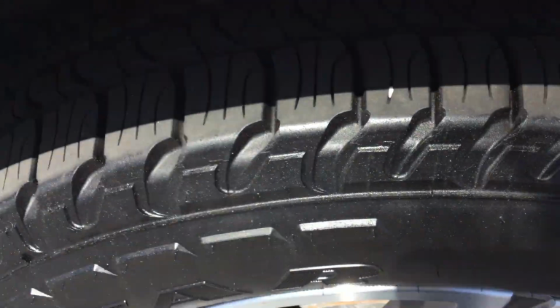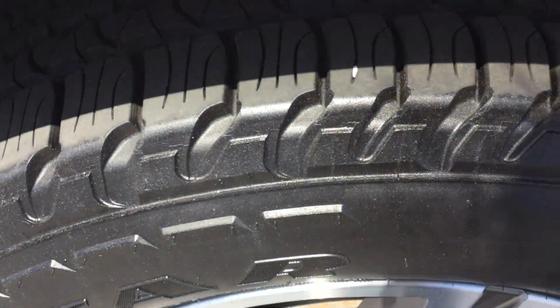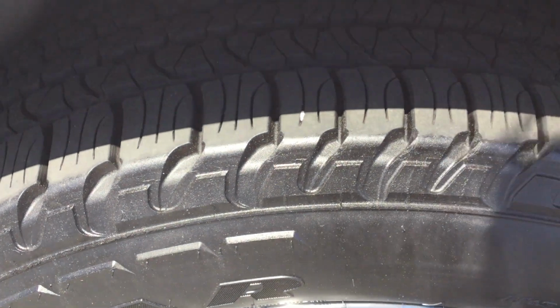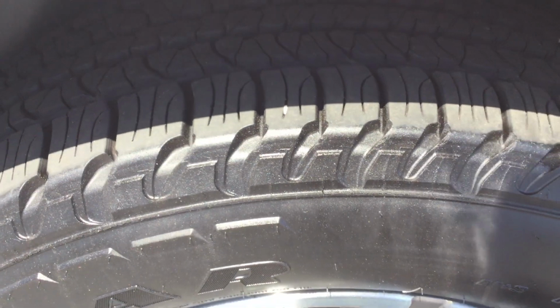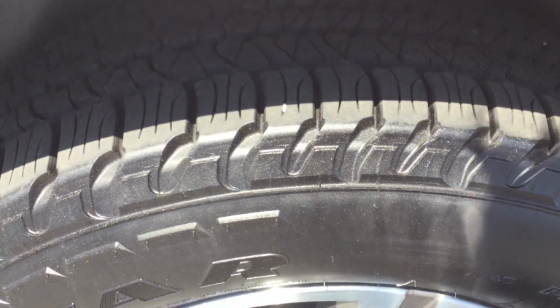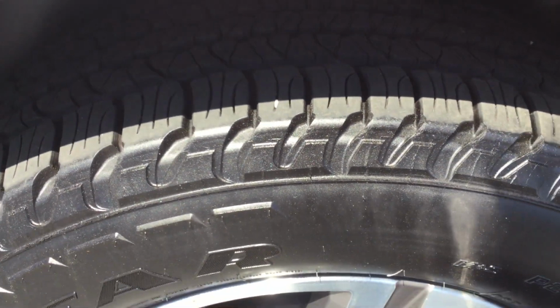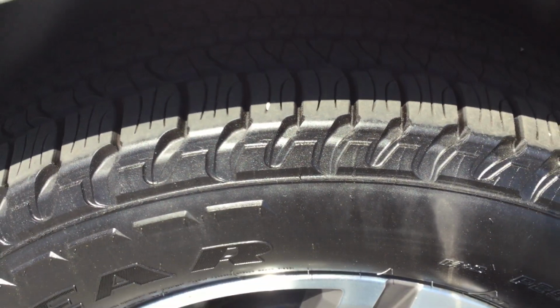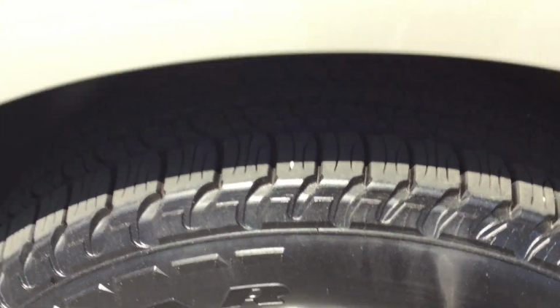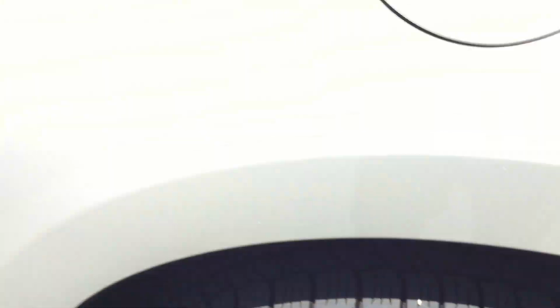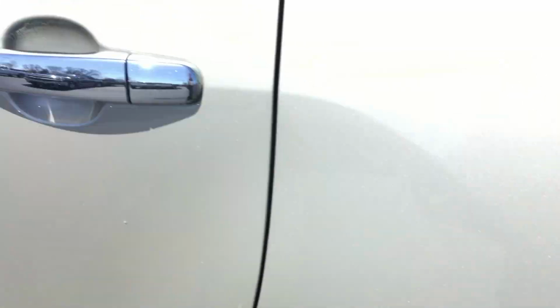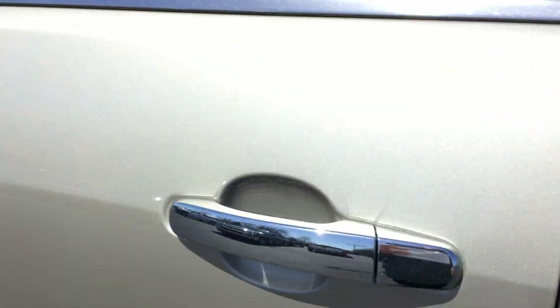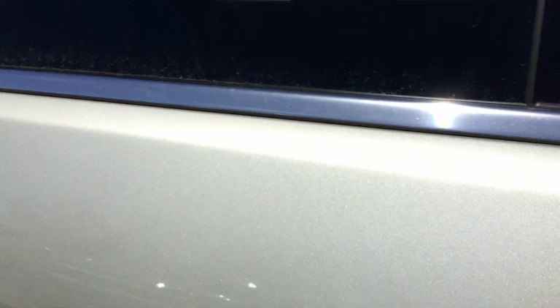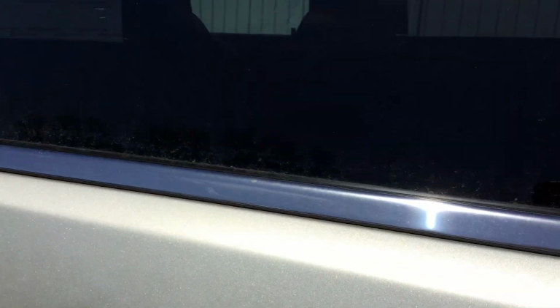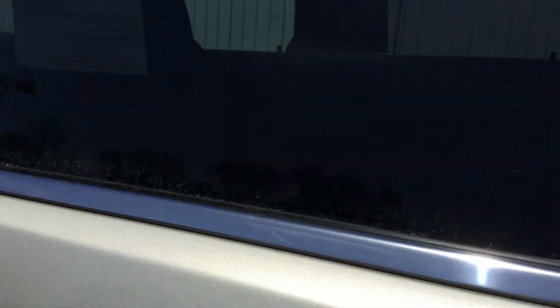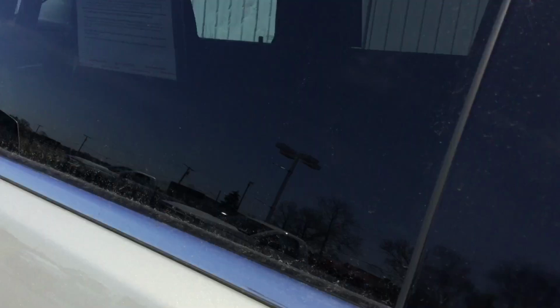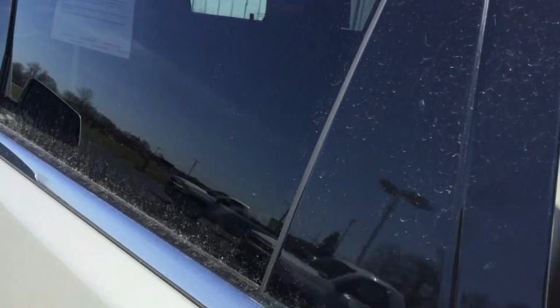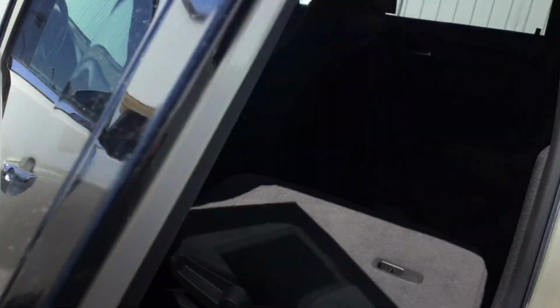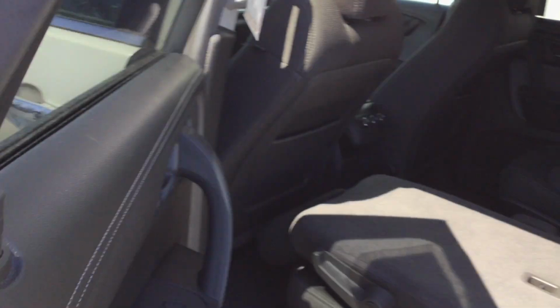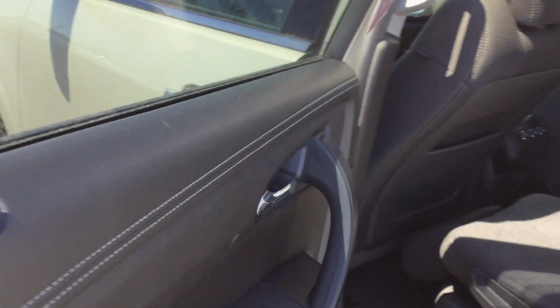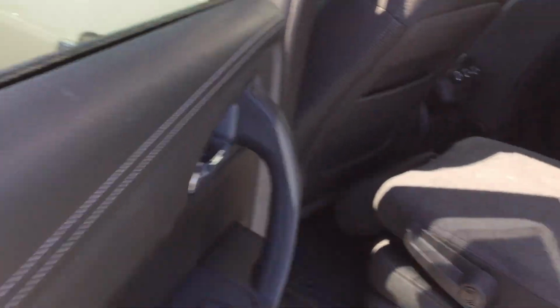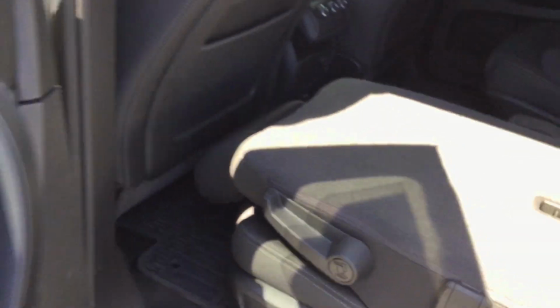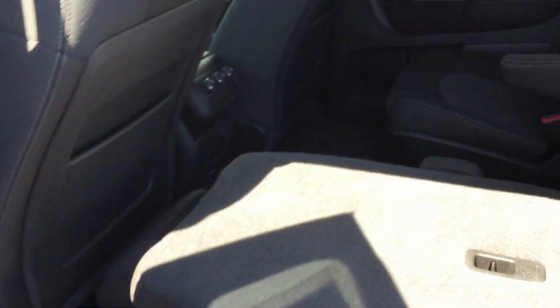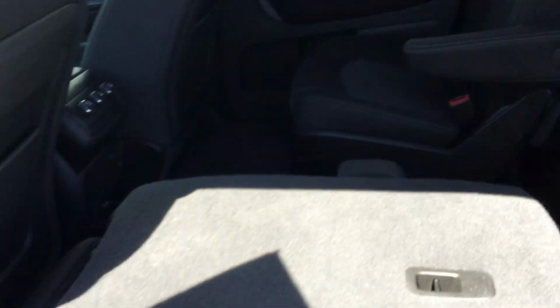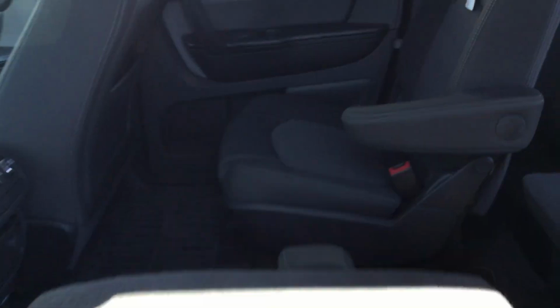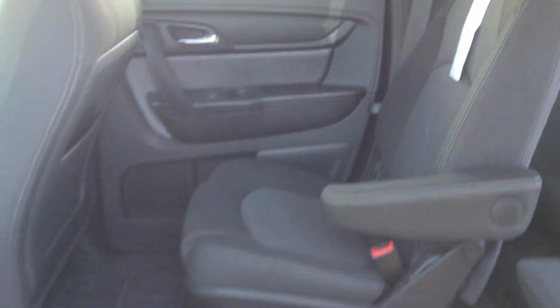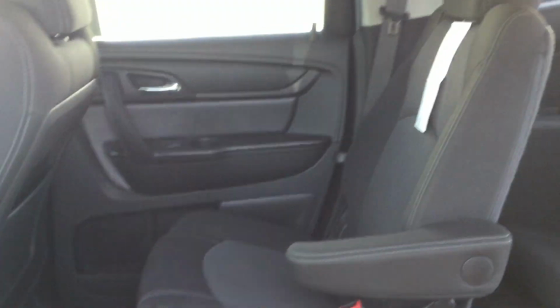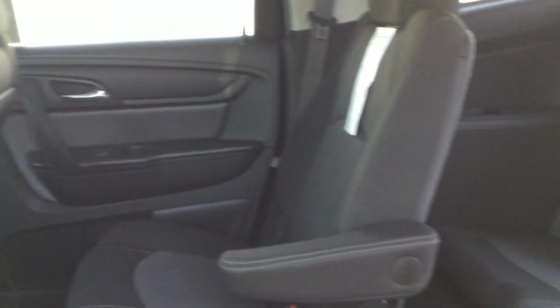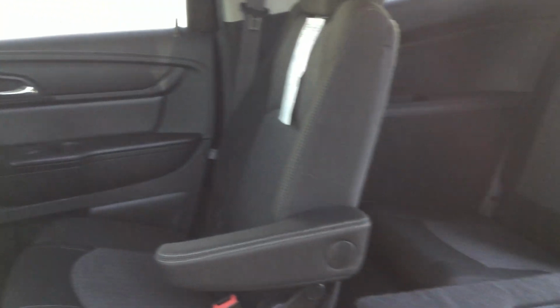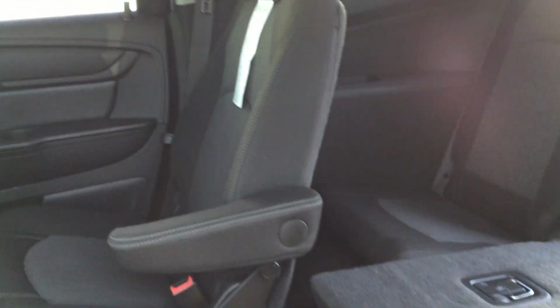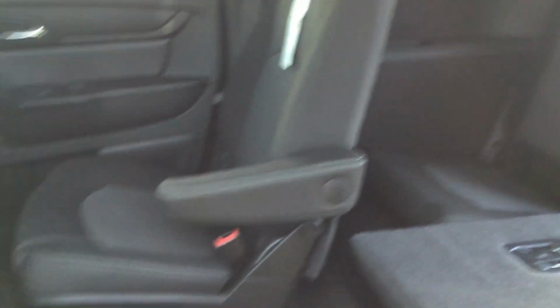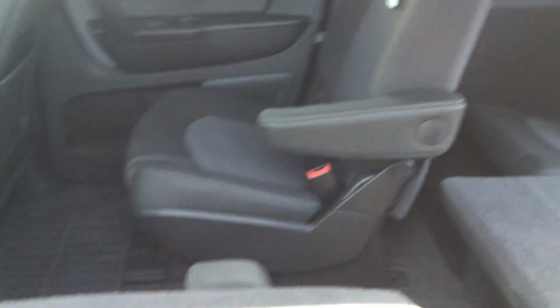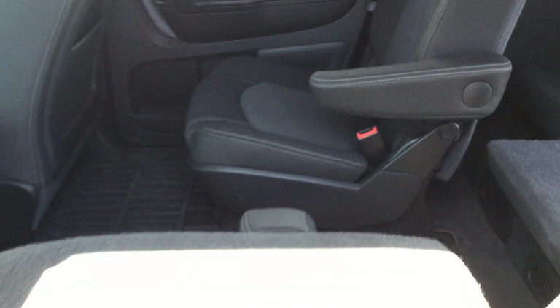The tires do have lots of tread left on them. Going into the driver-passenger side, you have cloth interior and lots and lots of room.